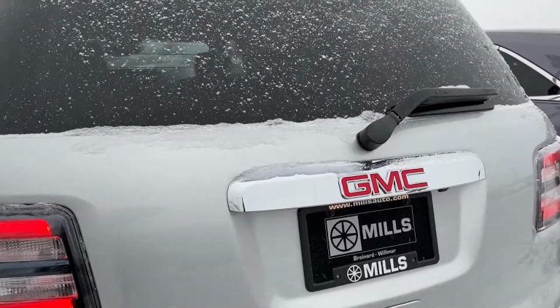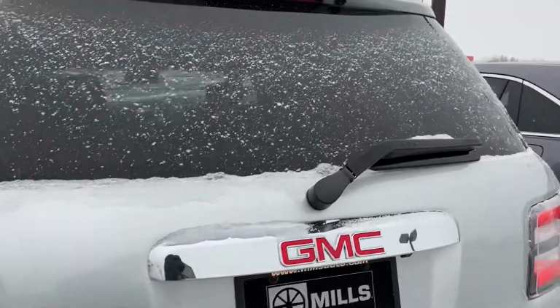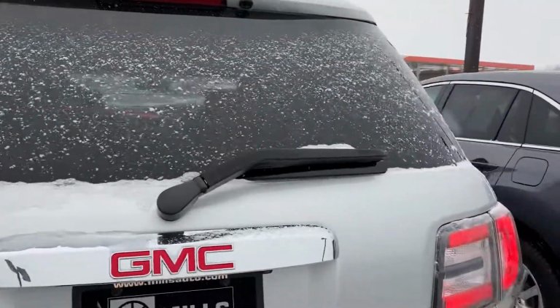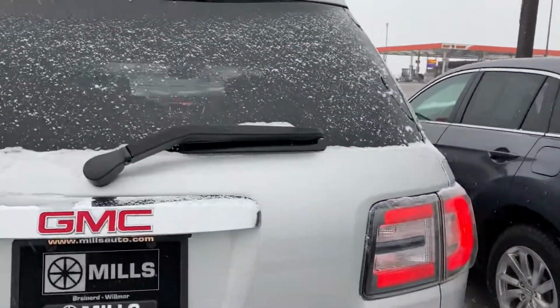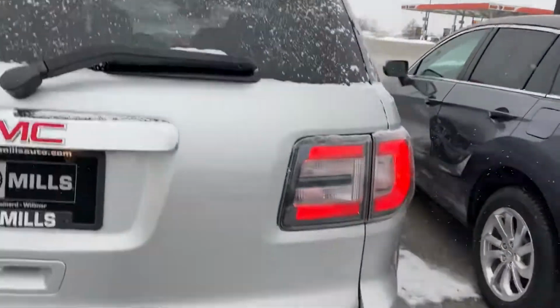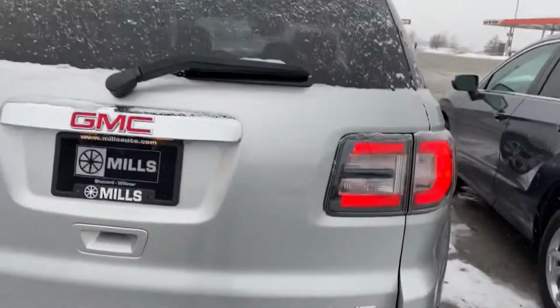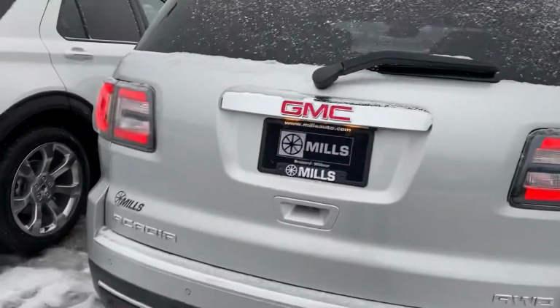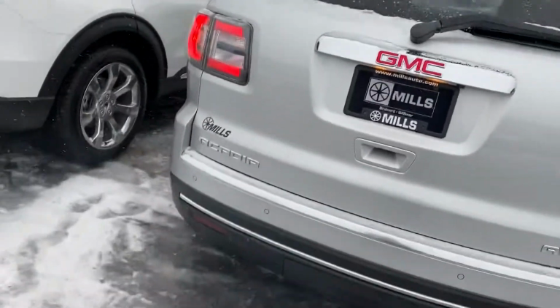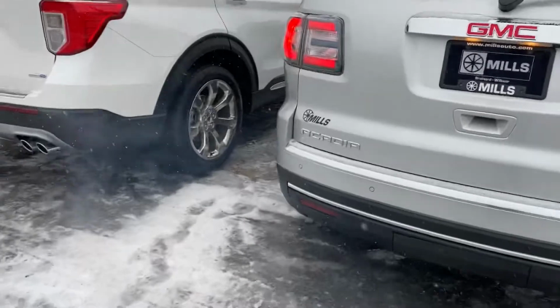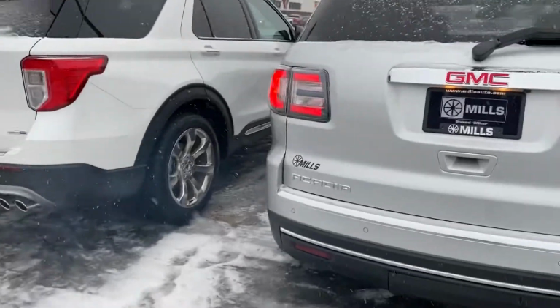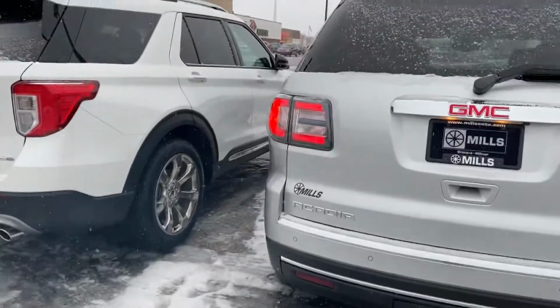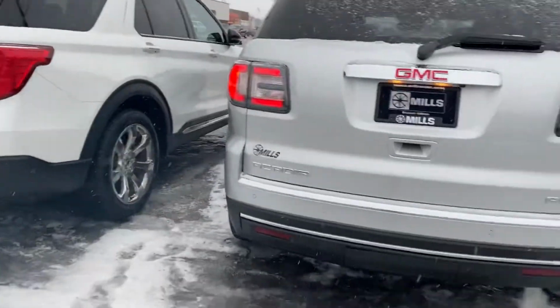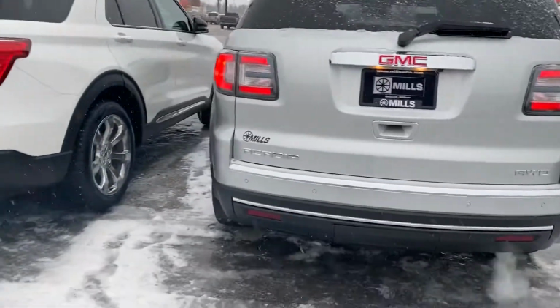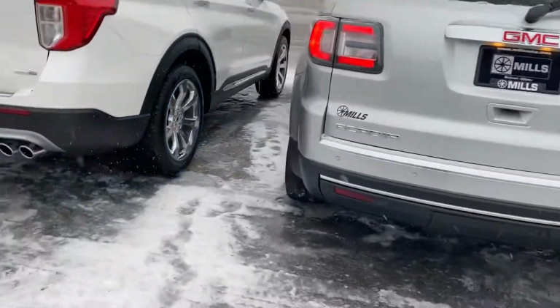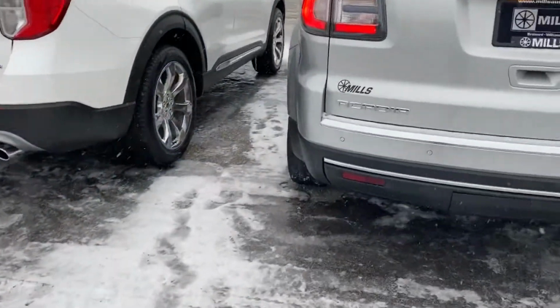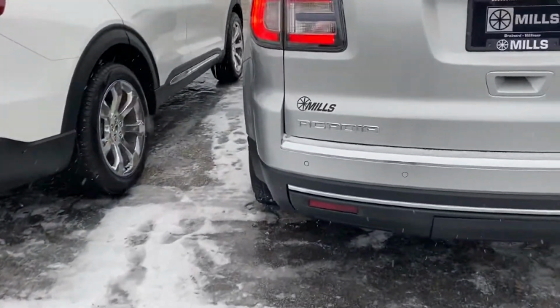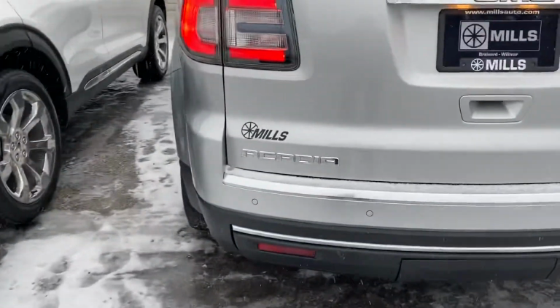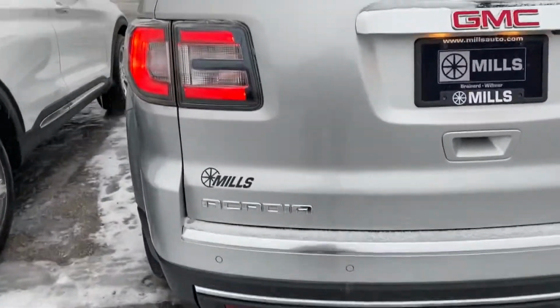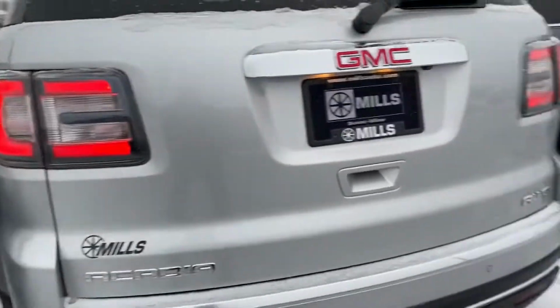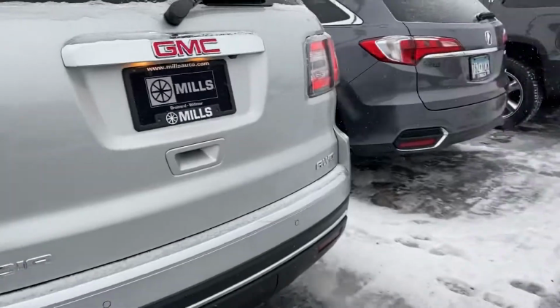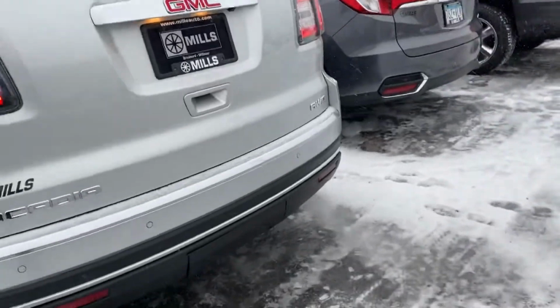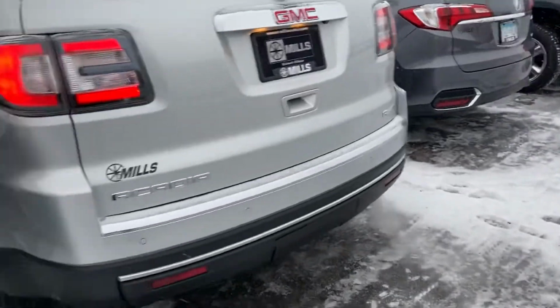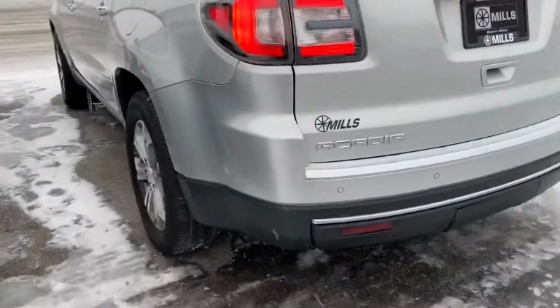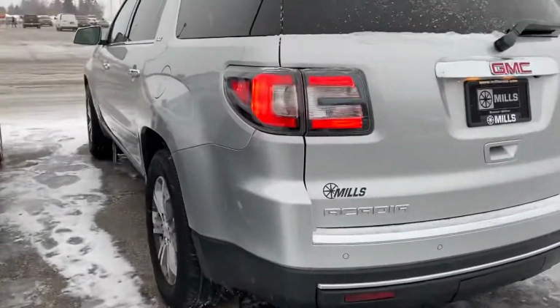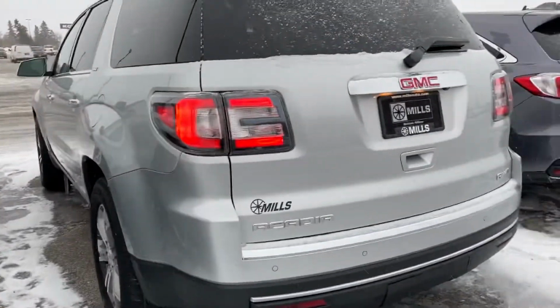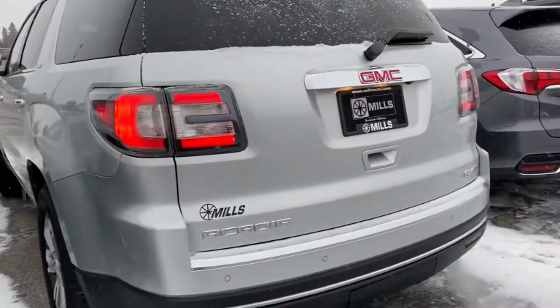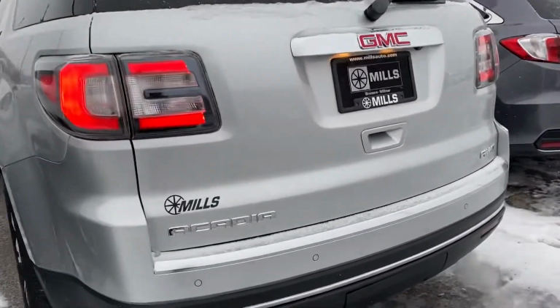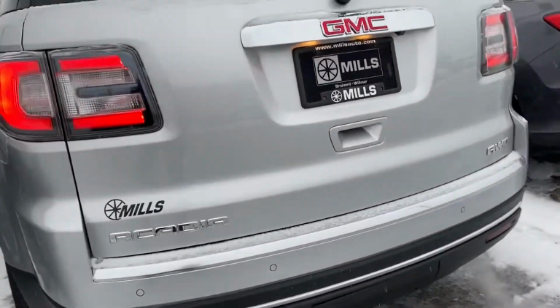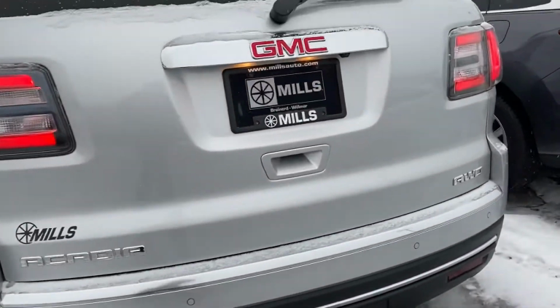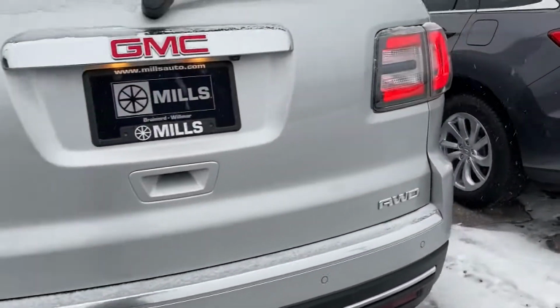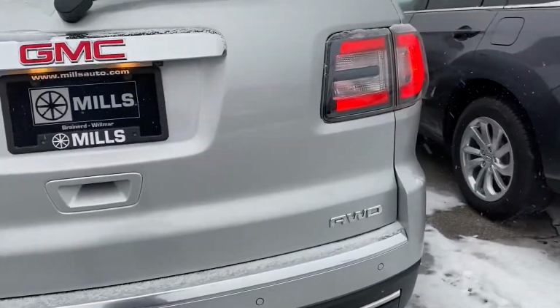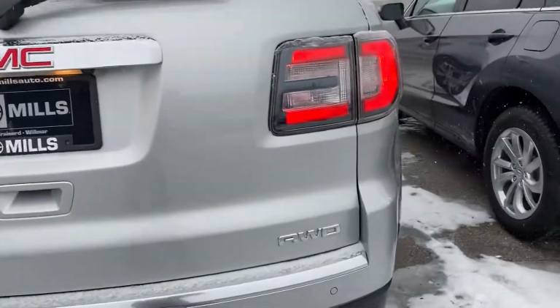Hey, Josh over at Mills GM in Baxter. It is still cold out — it is now snowing out. What a great evening. So we're checking out this 2016 Acadia SLT all-wheel drive.